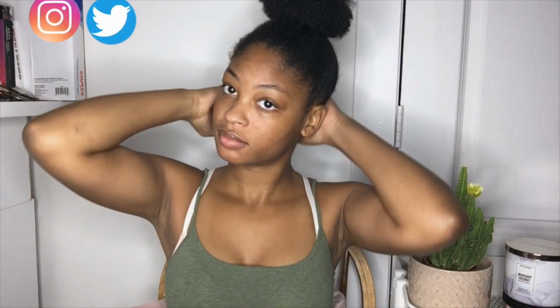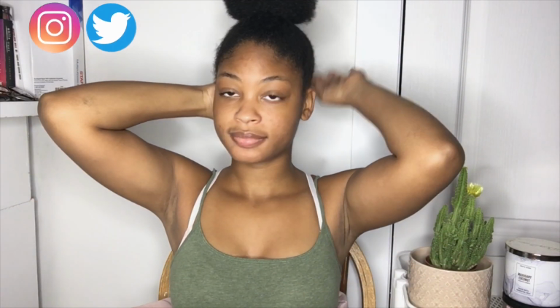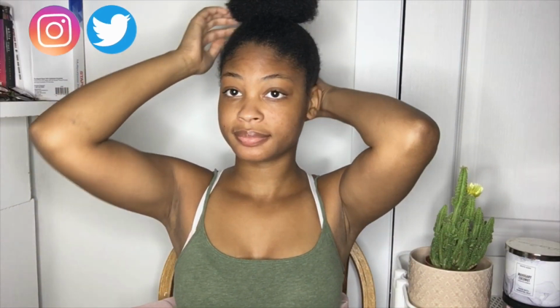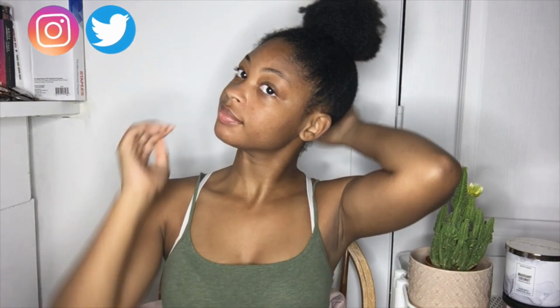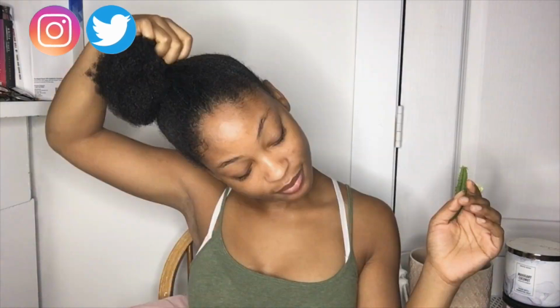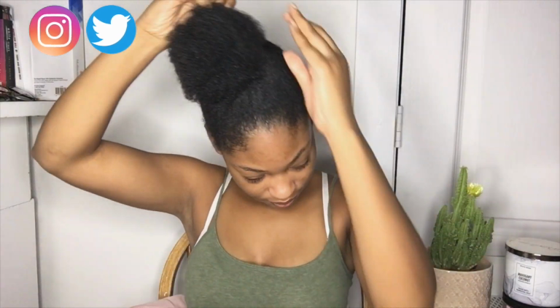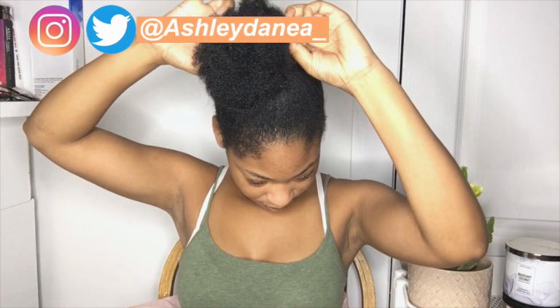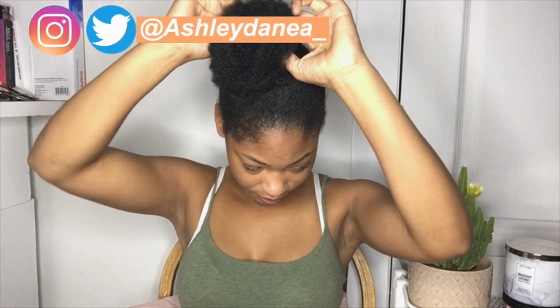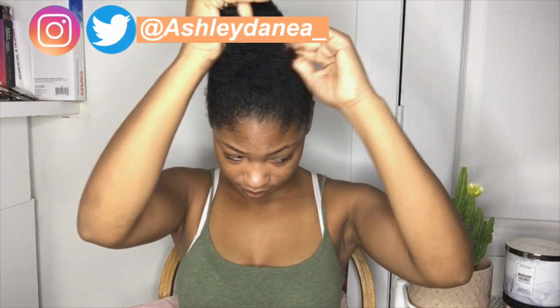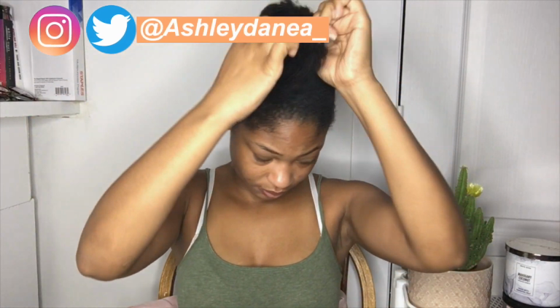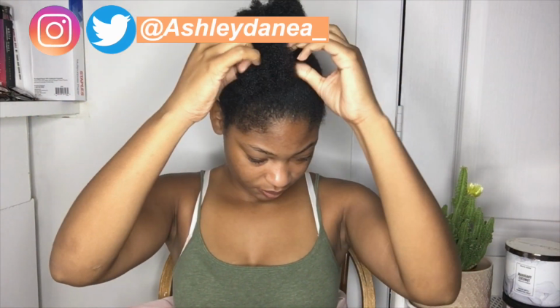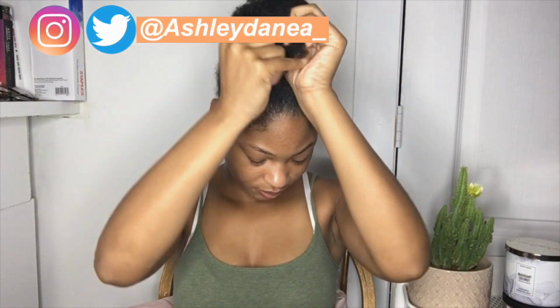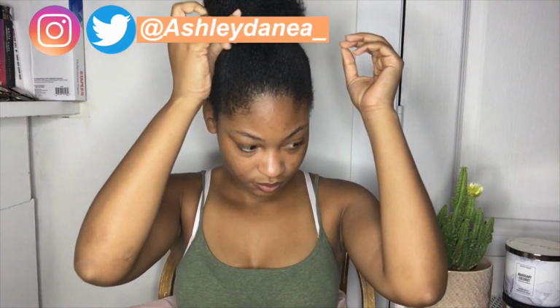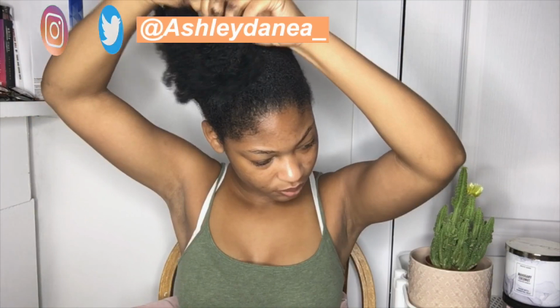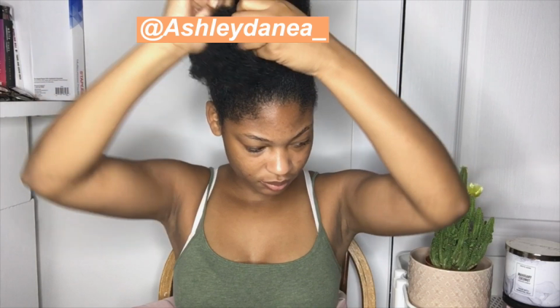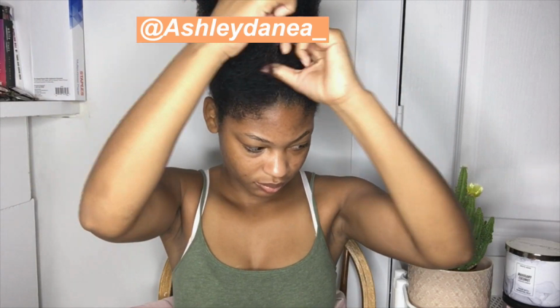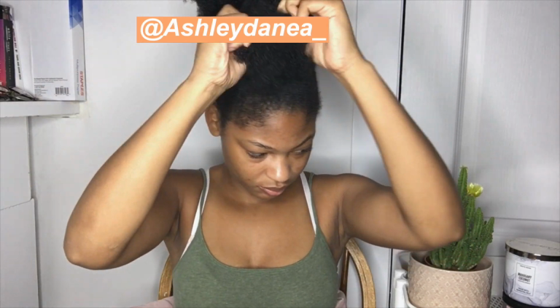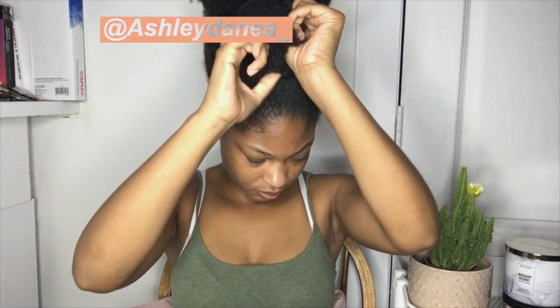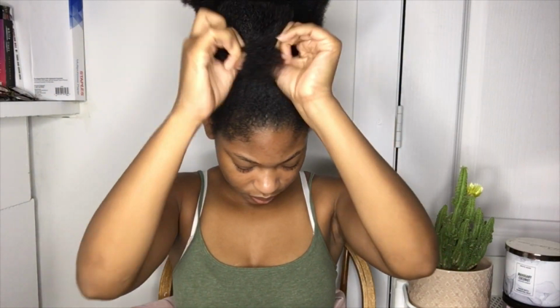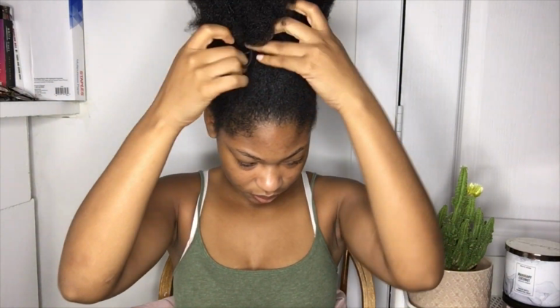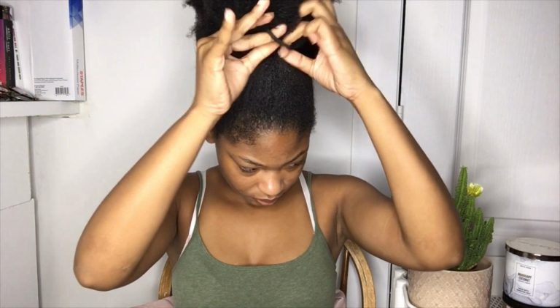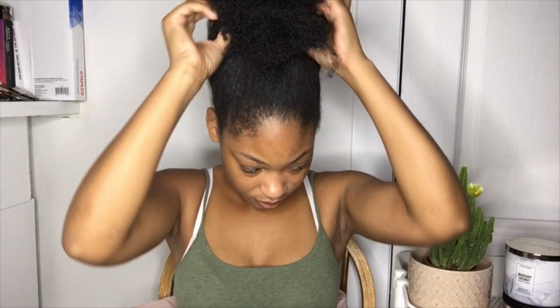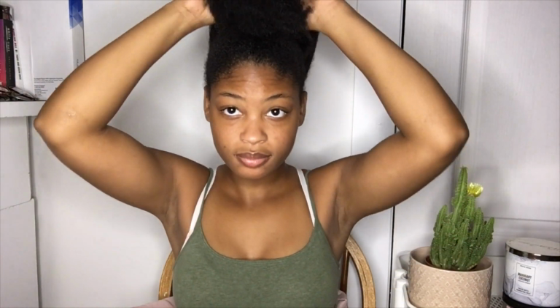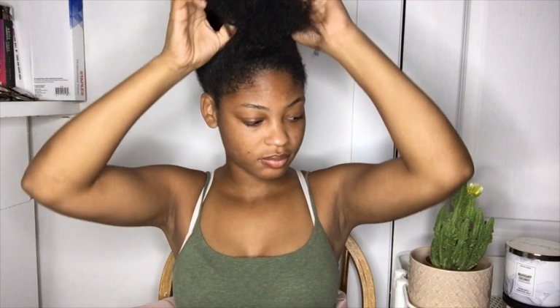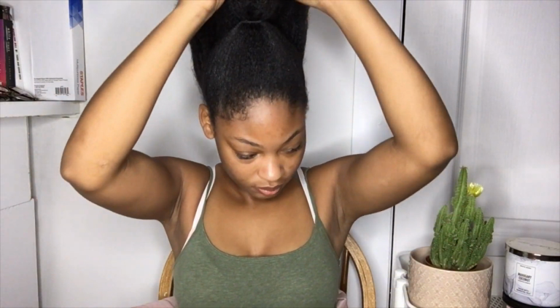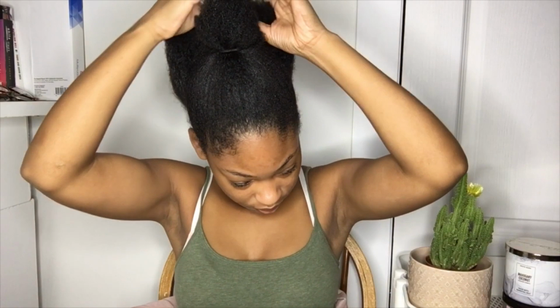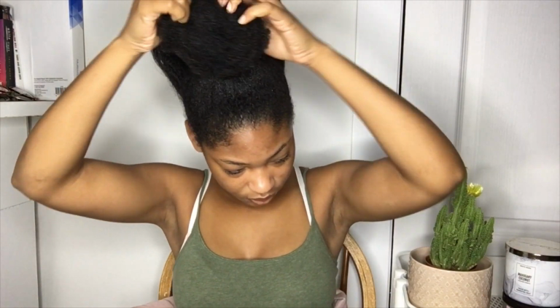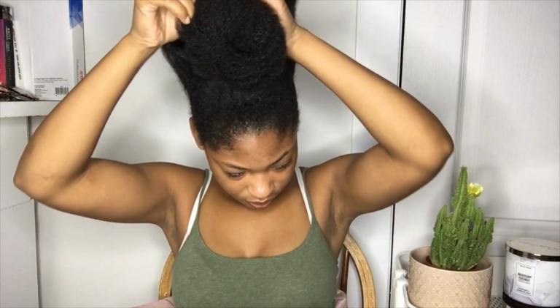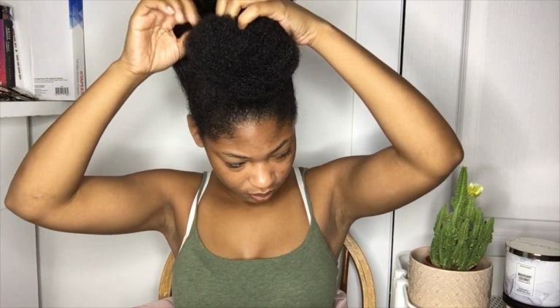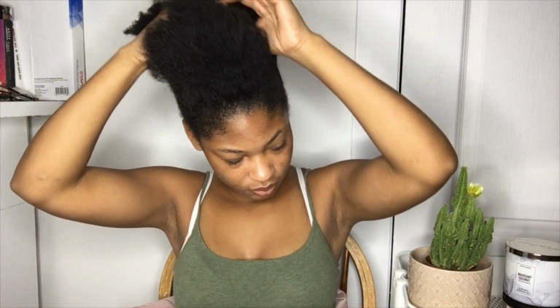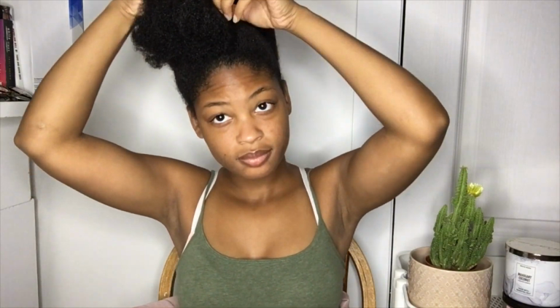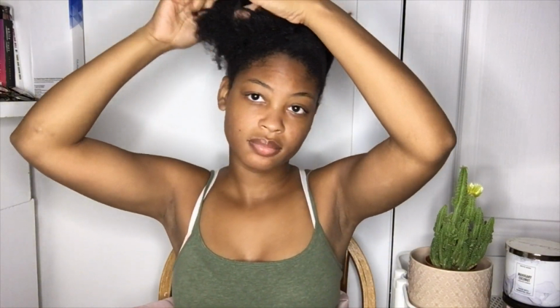Welcome back to my channel, it's Ashley. If you're new or not new, welcome back. I have another hair video for you guys — hair videos seem to do very well on my channel, so I'm here with a hairstyle tutorial. First thing I'm gonna do is take my hair out of this bun that I've had it in all day.